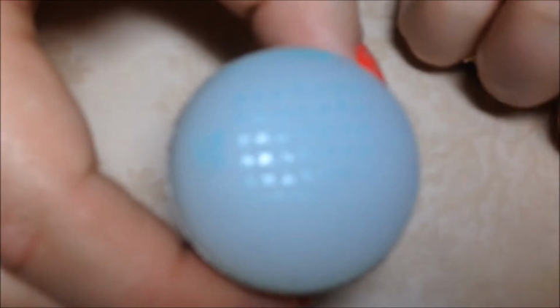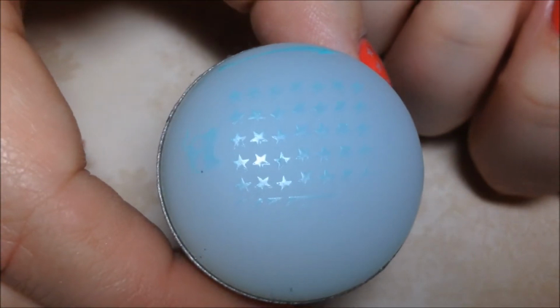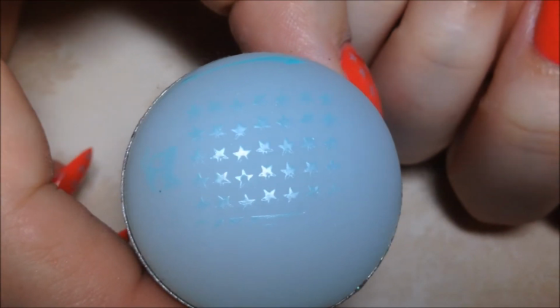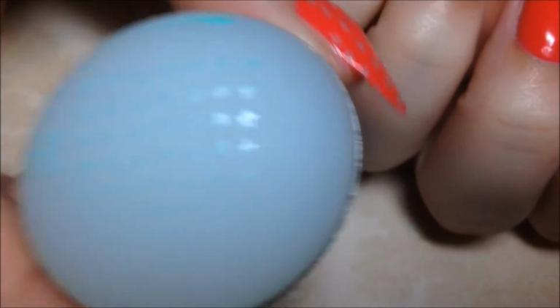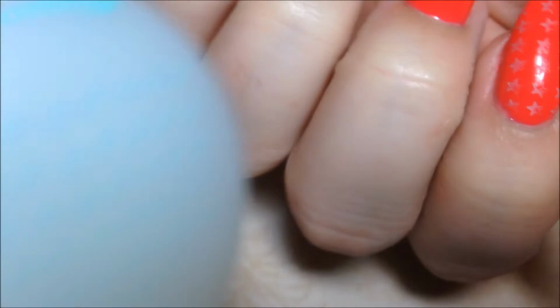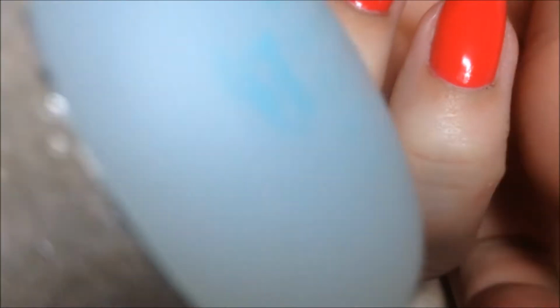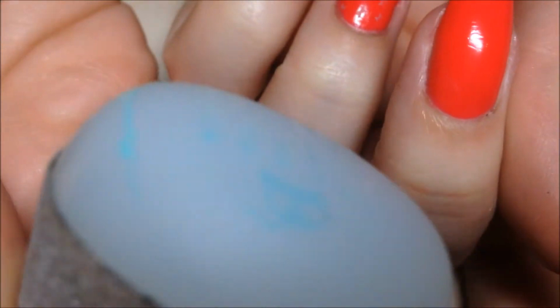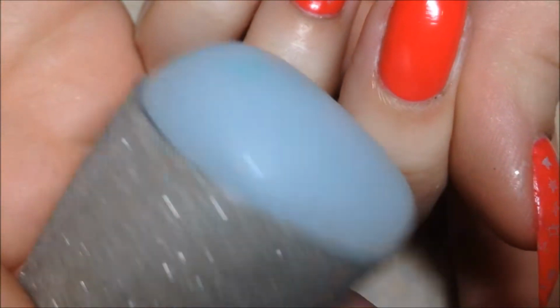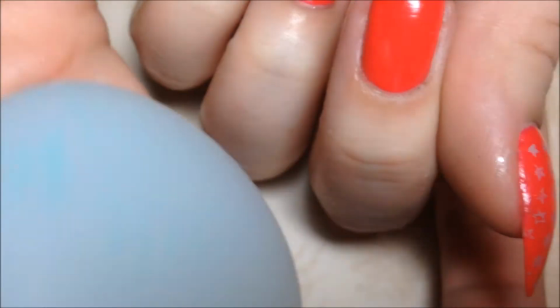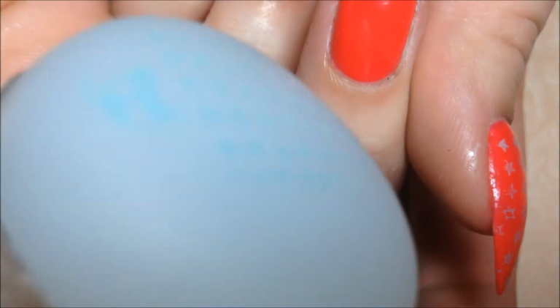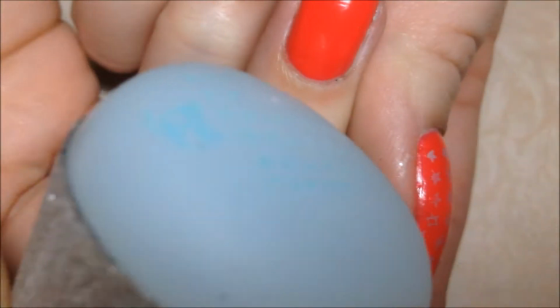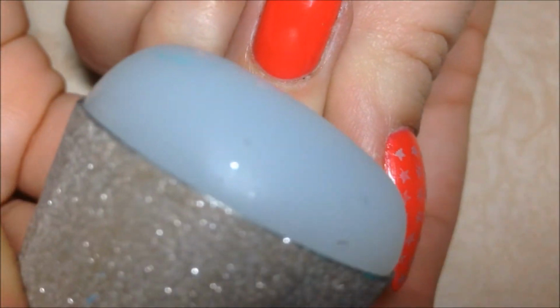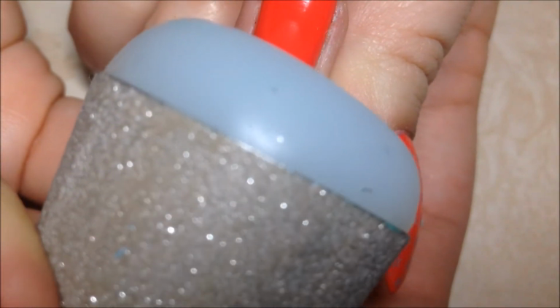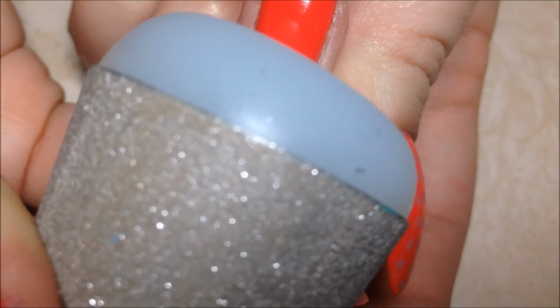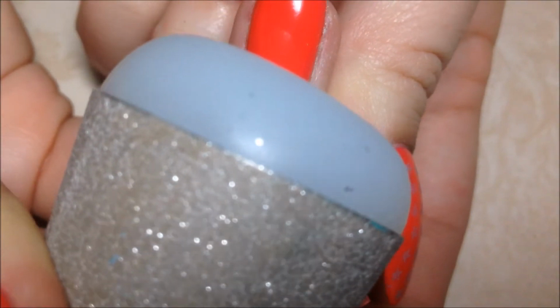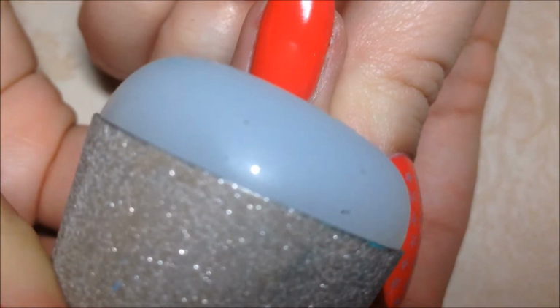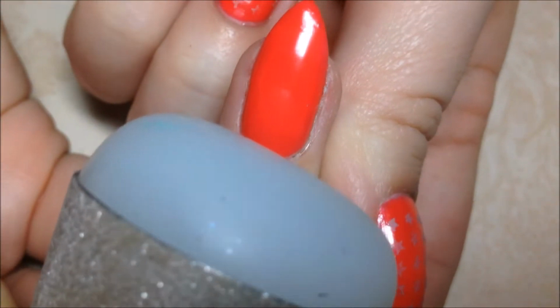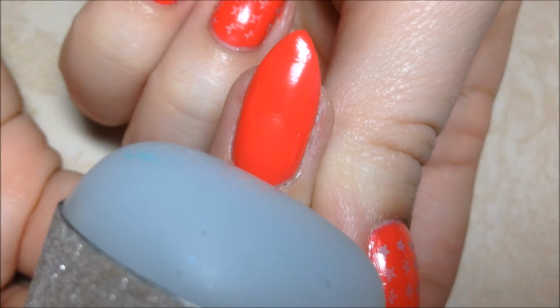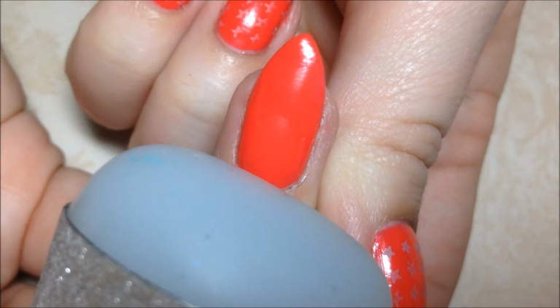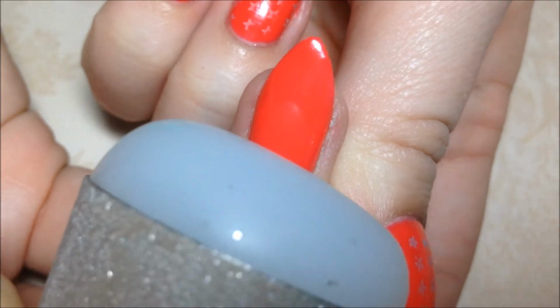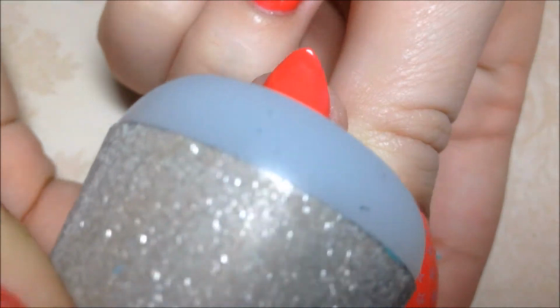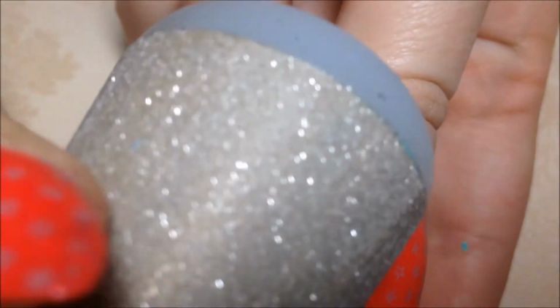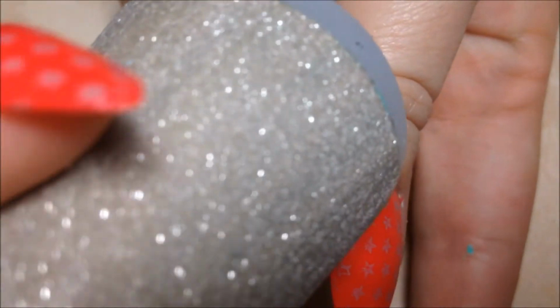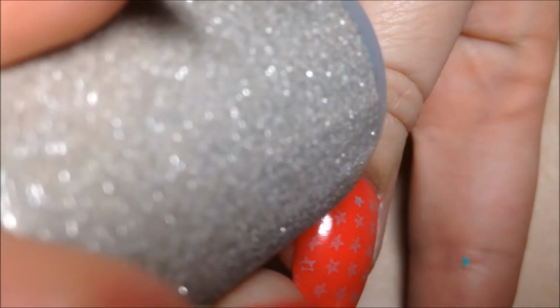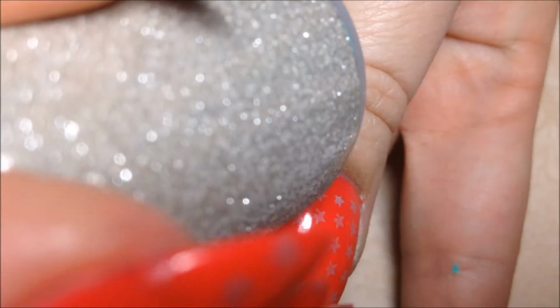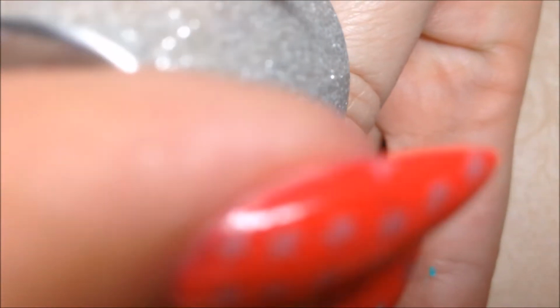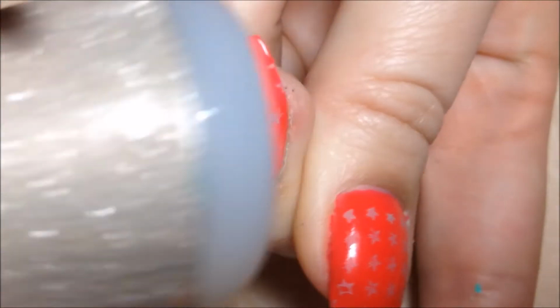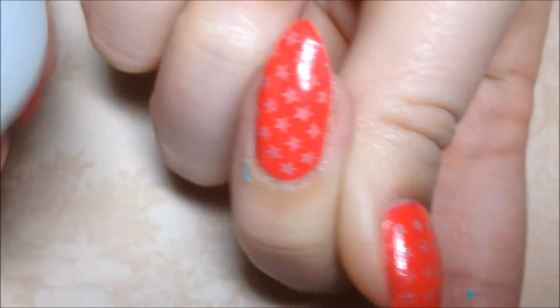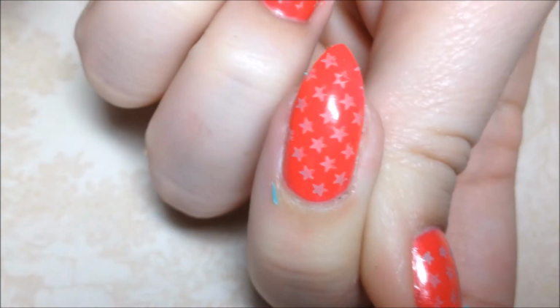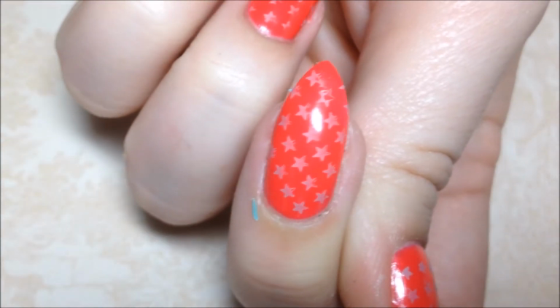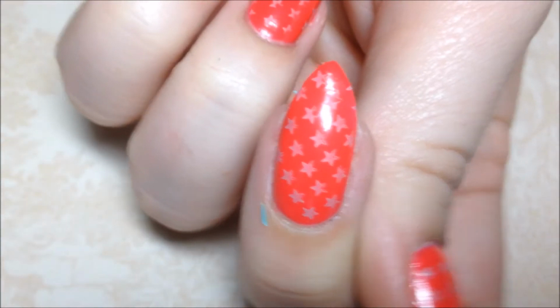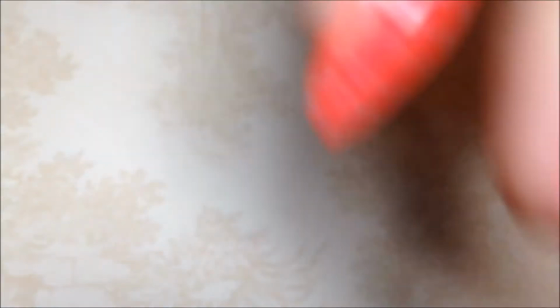I know it's hard to see because the color is light. Then I'm going to line my nail up and push my nail into the stamper. And there's the image on the nail.